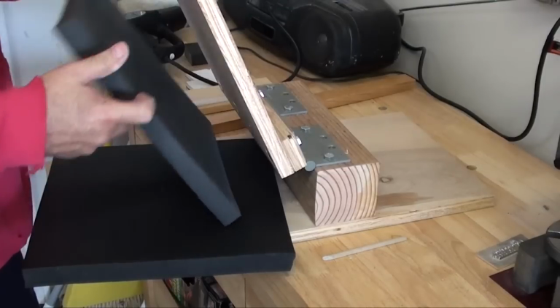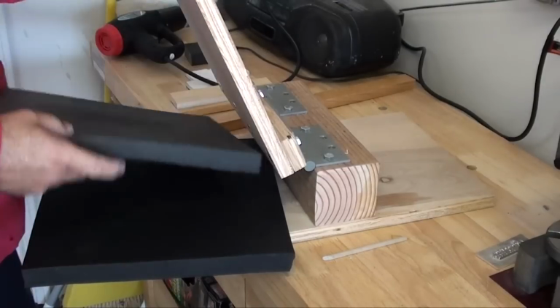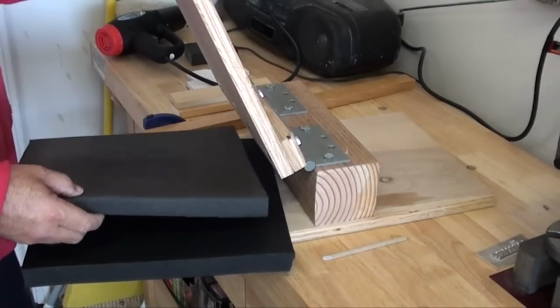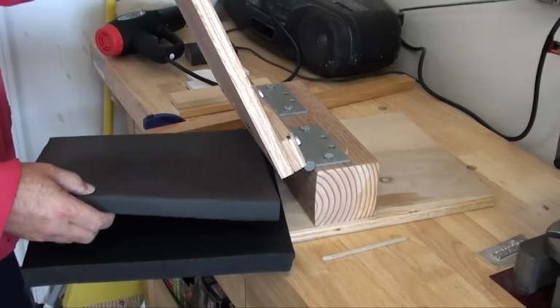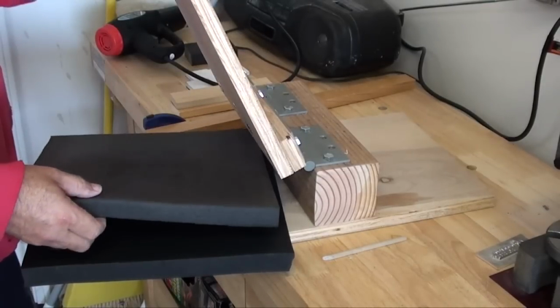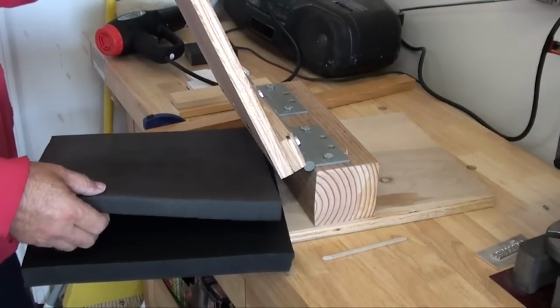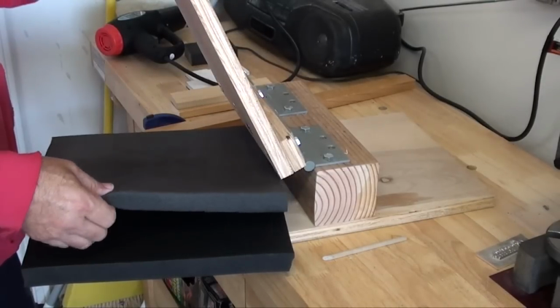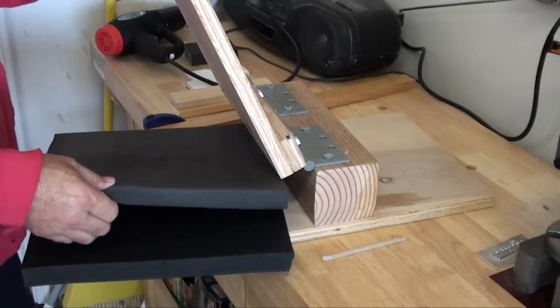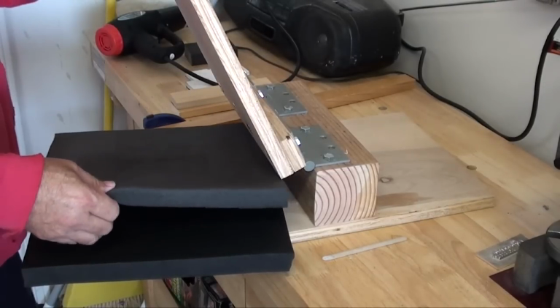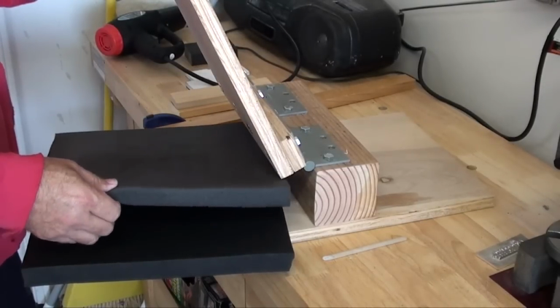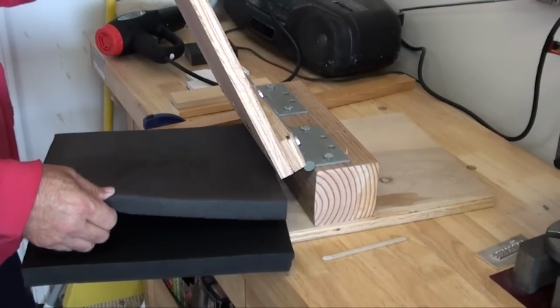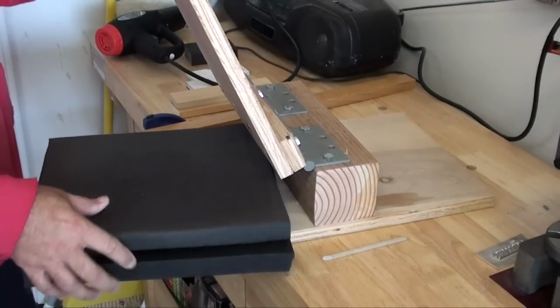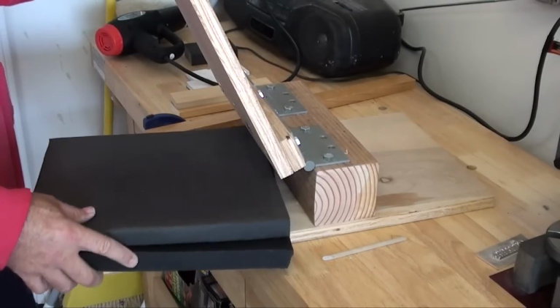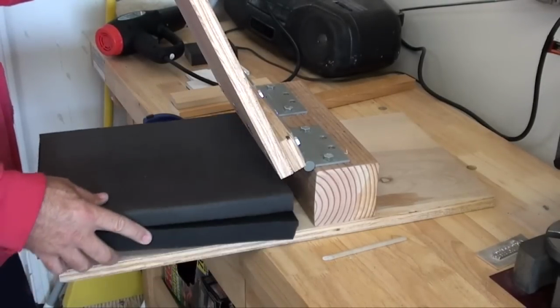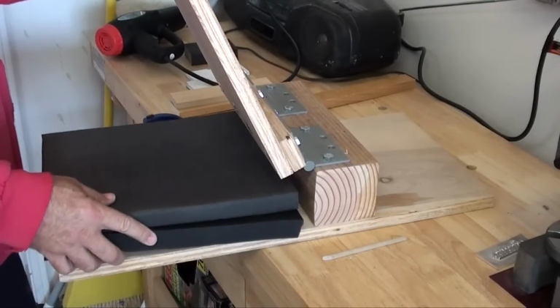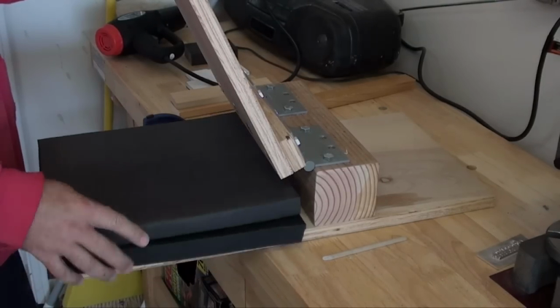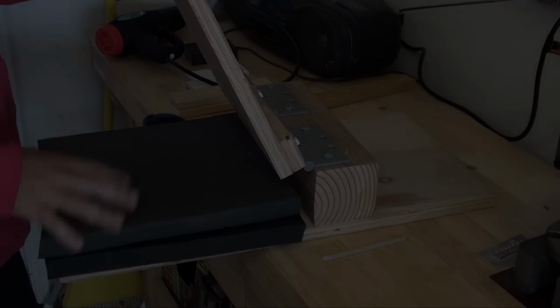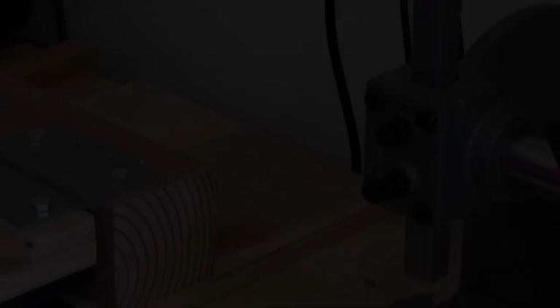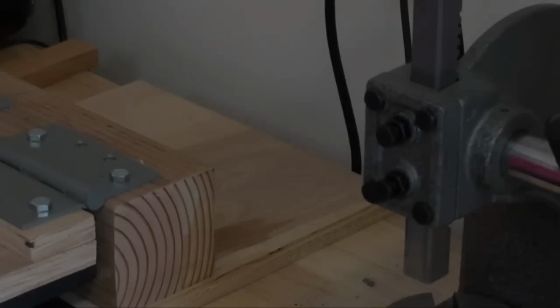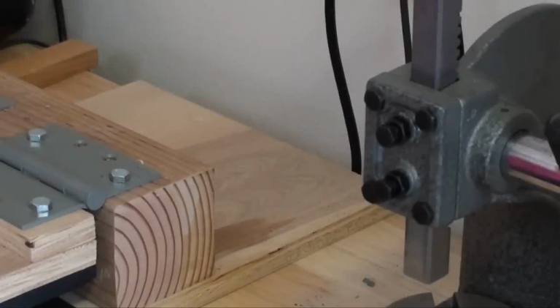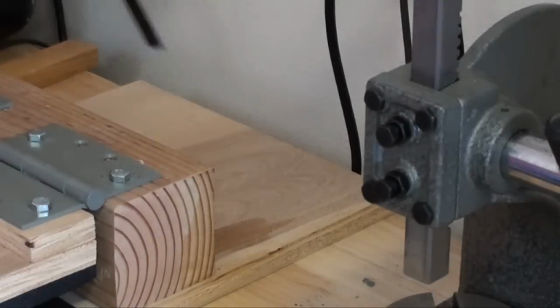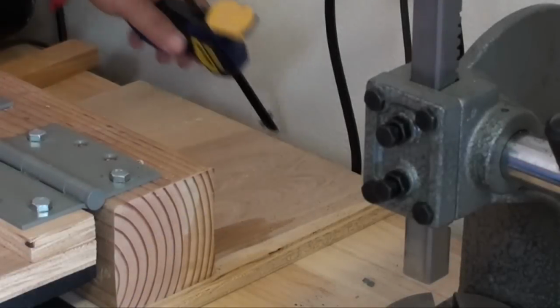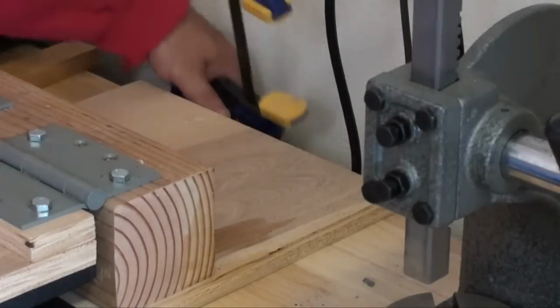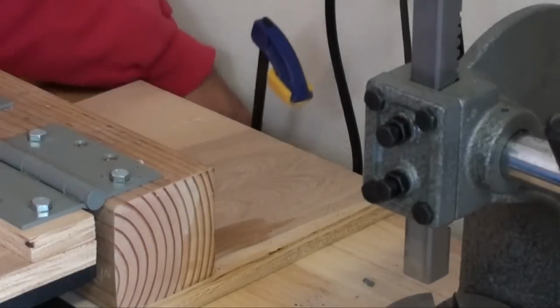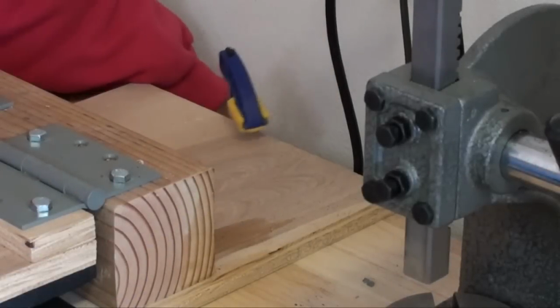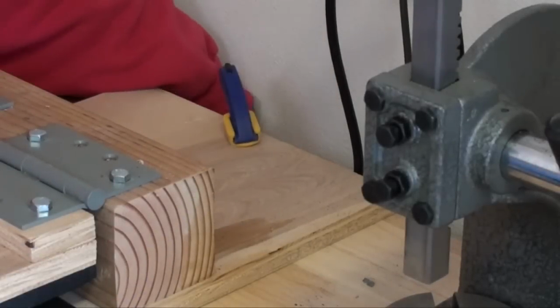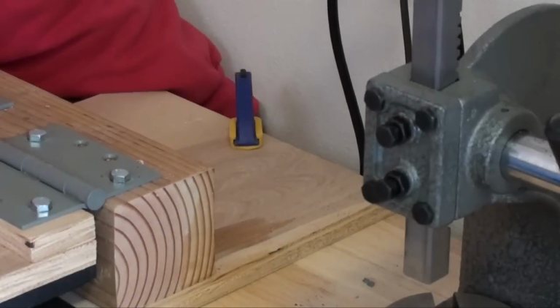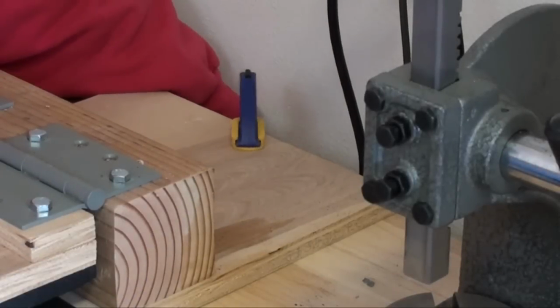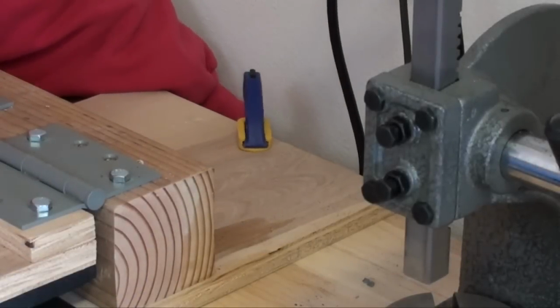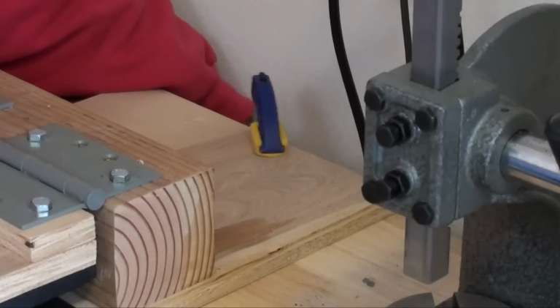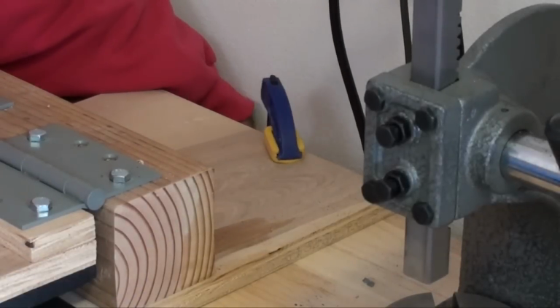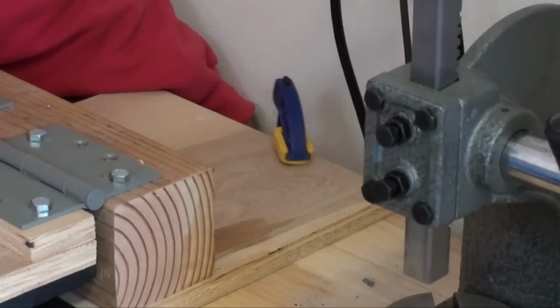You might want to consider using the same foam for both top and bottom — the only reason I didn't is based on availability. I clamped the press to my bench to give it a solid work surface.